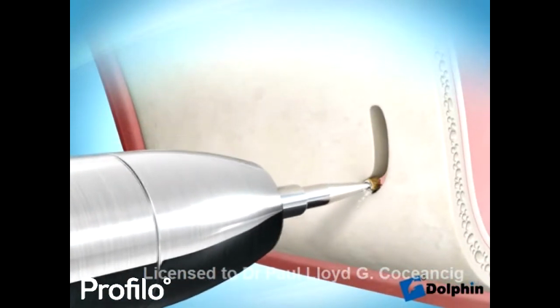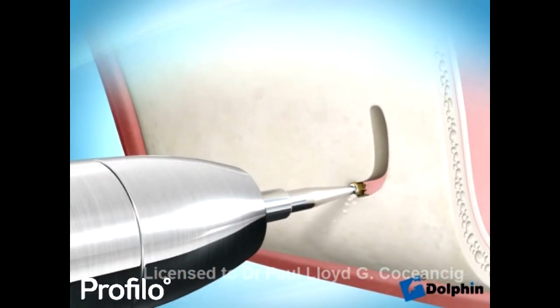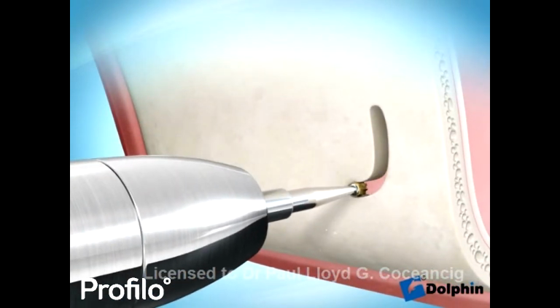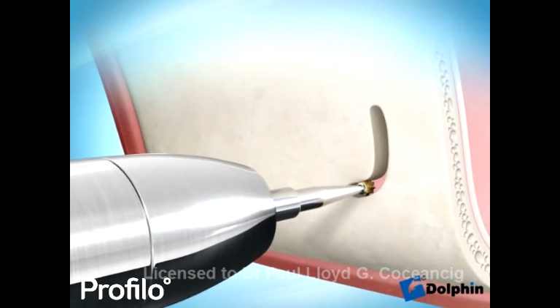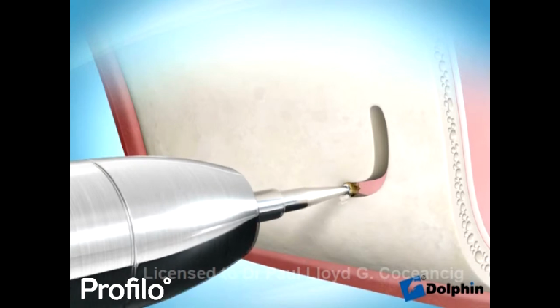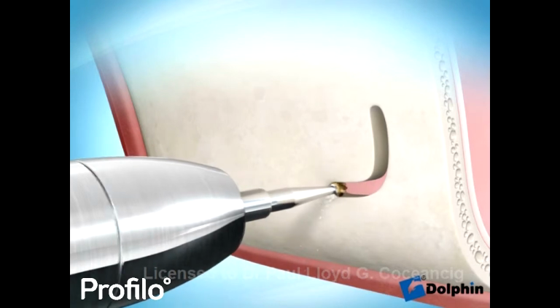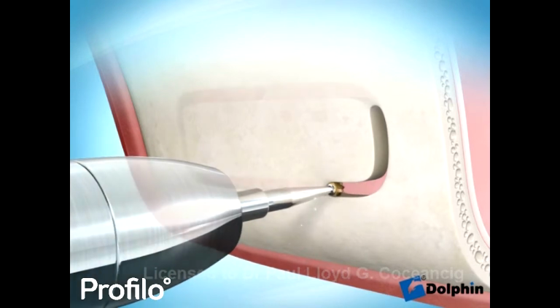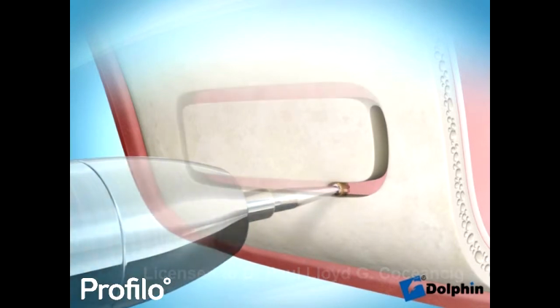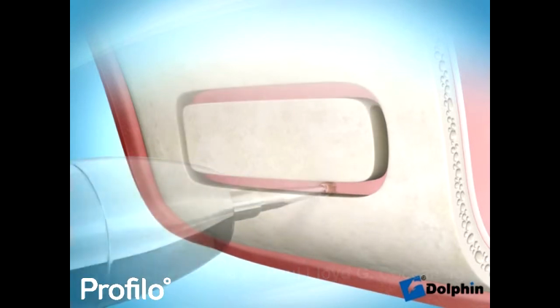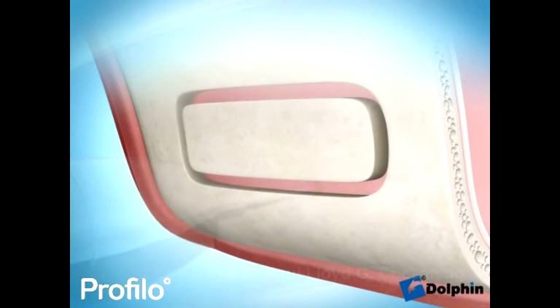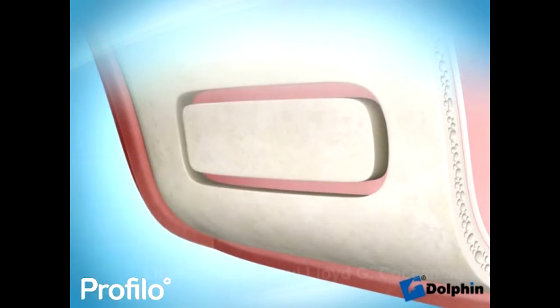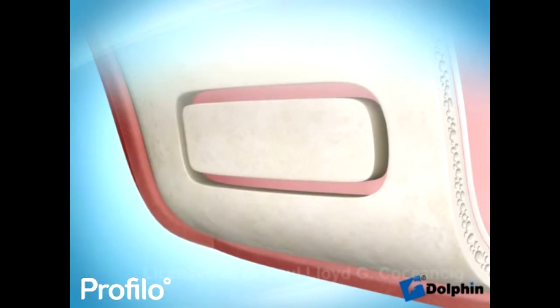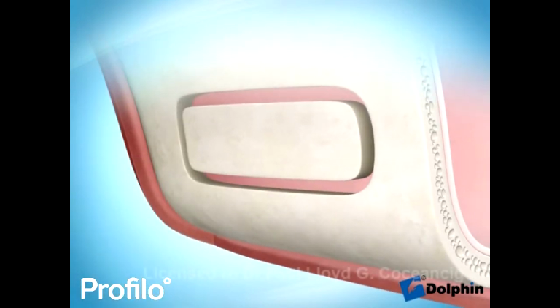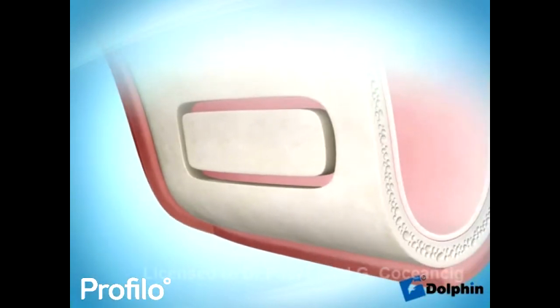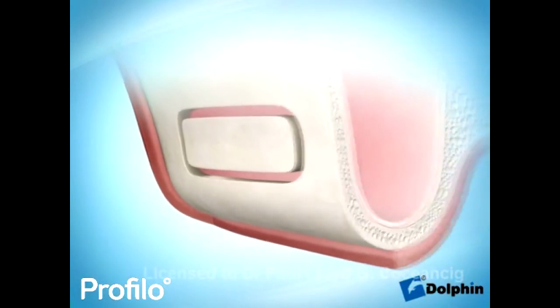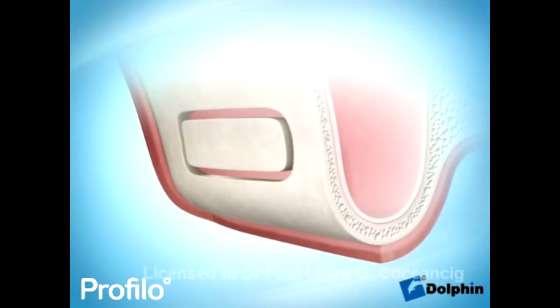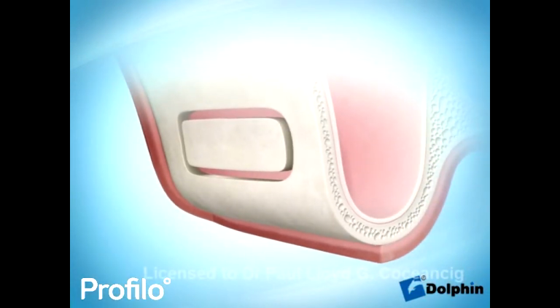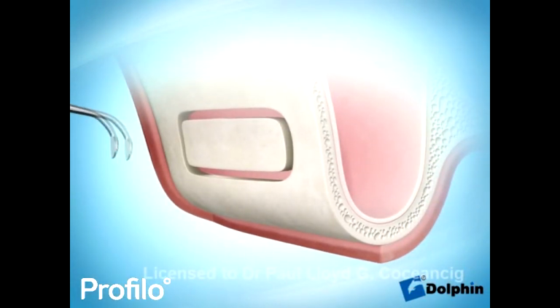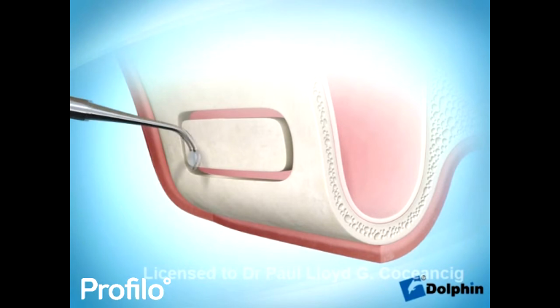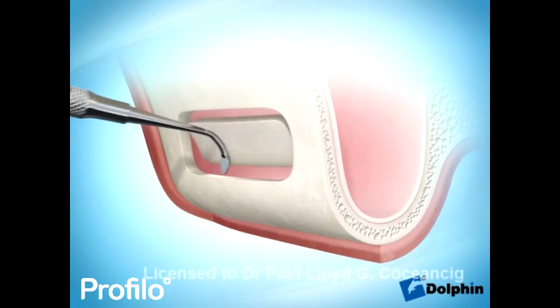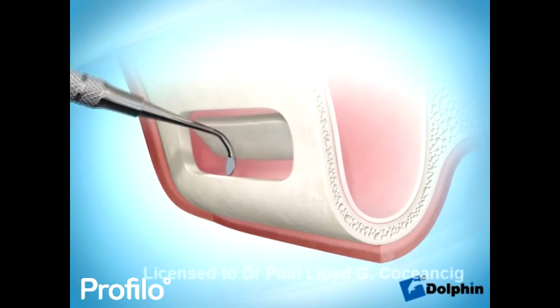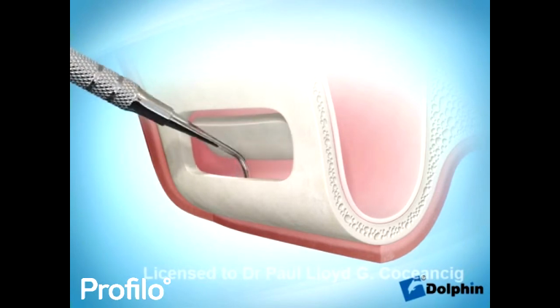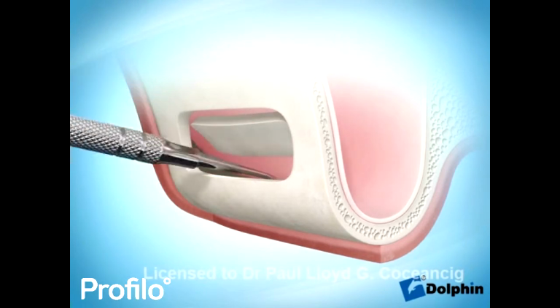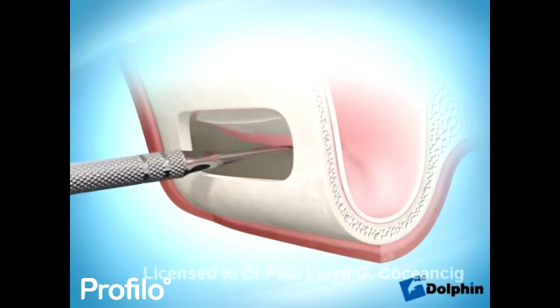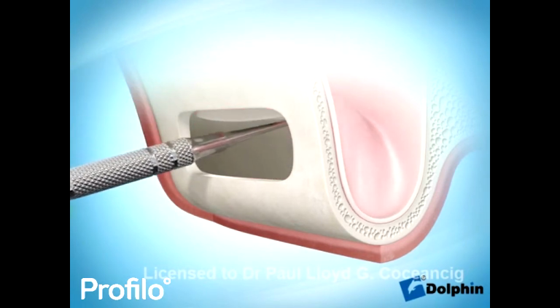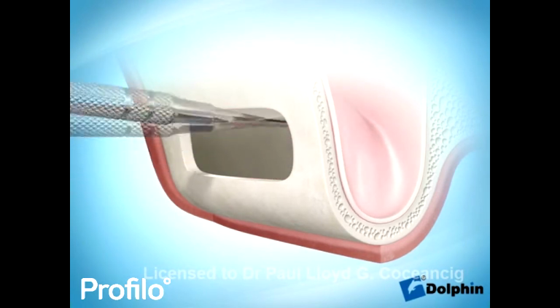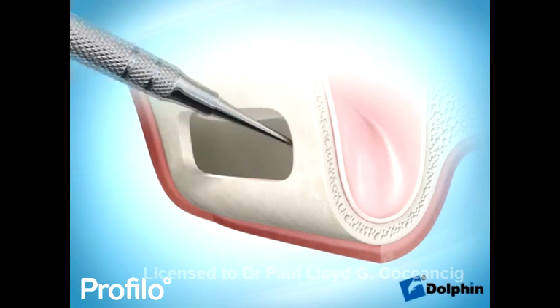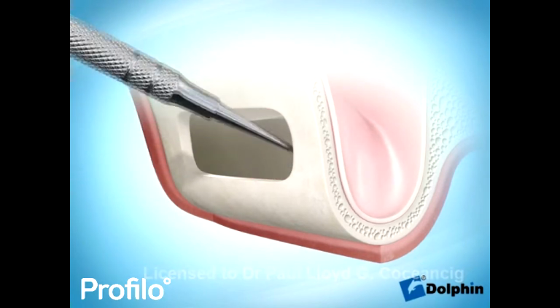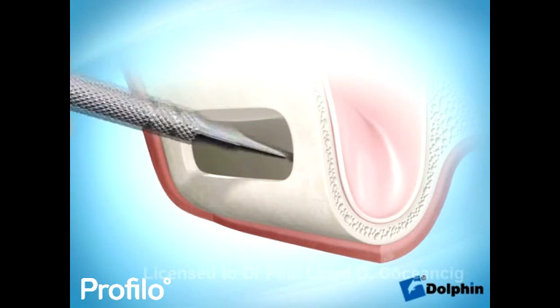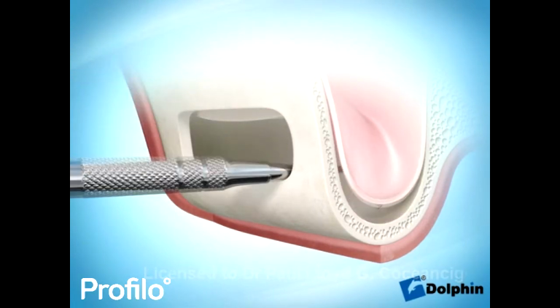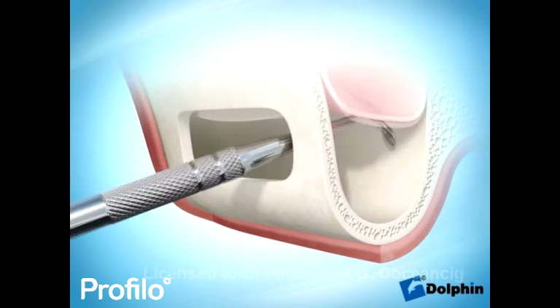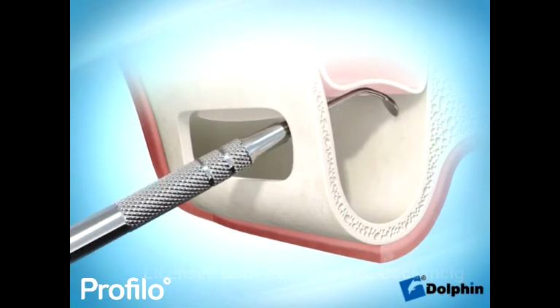Under the gum we can create a bone window and lift up the inner membrane of the sinus. Our surgical specialists do this in a hospital and it is called a sinus lift.